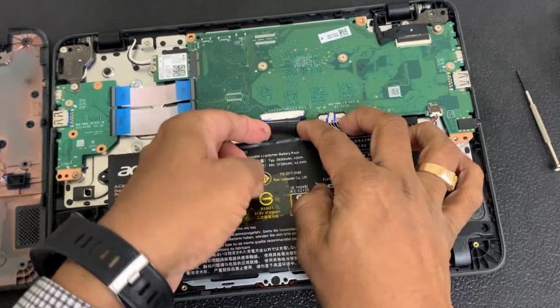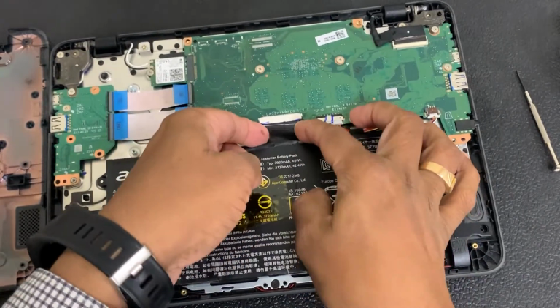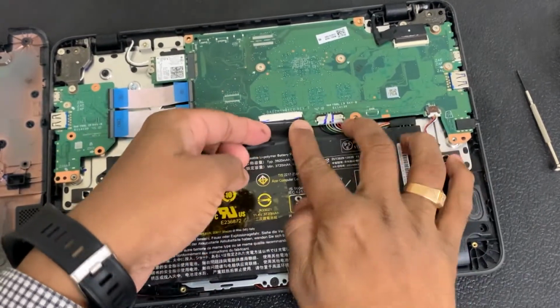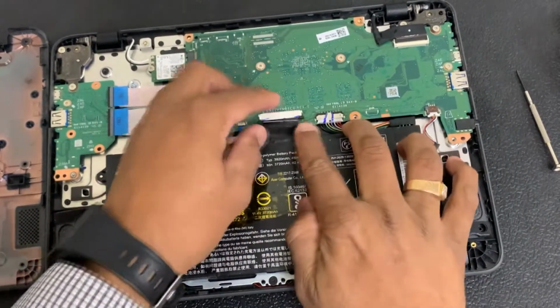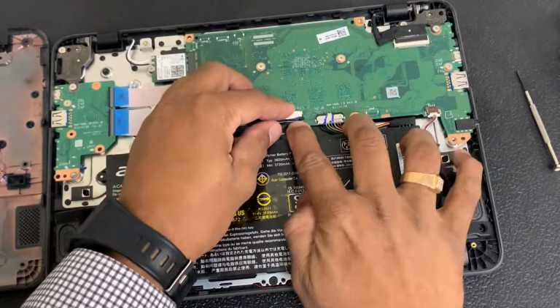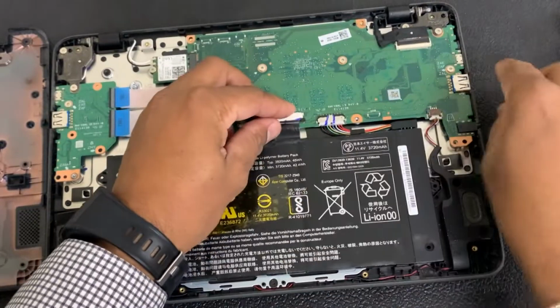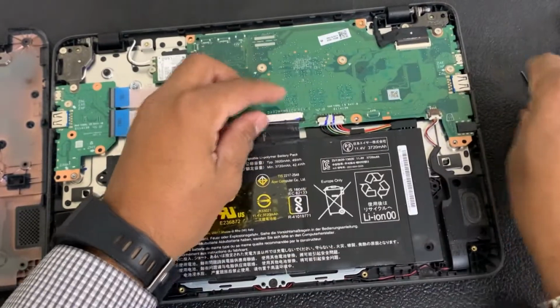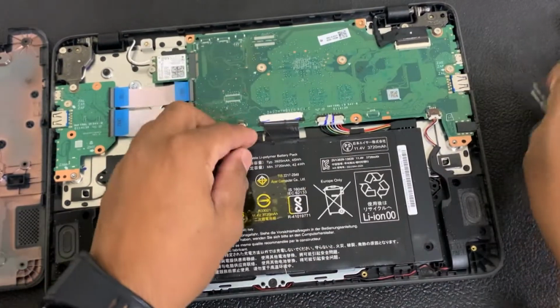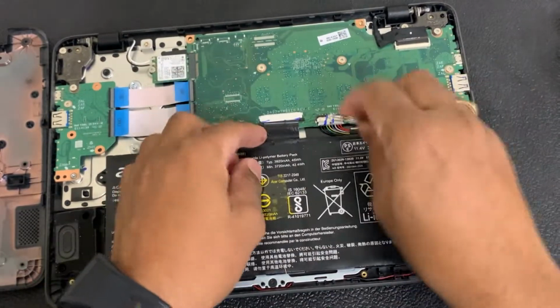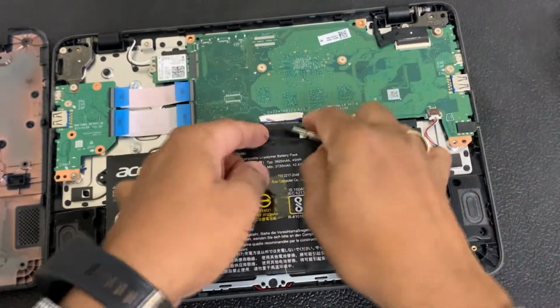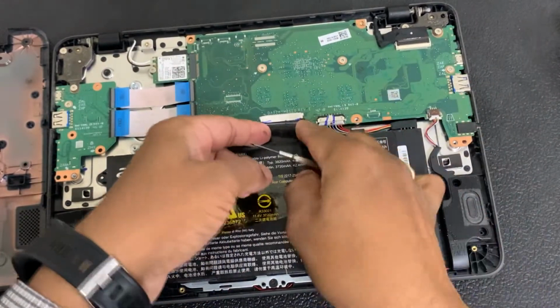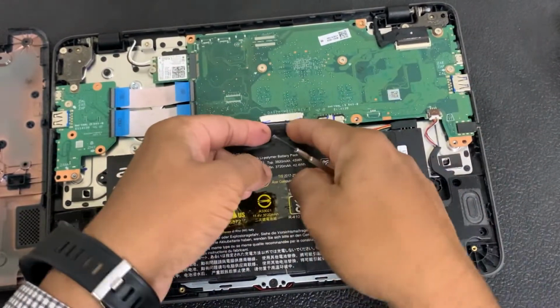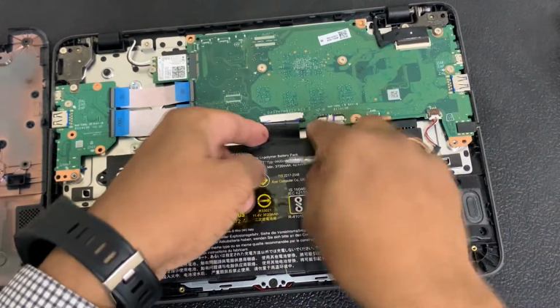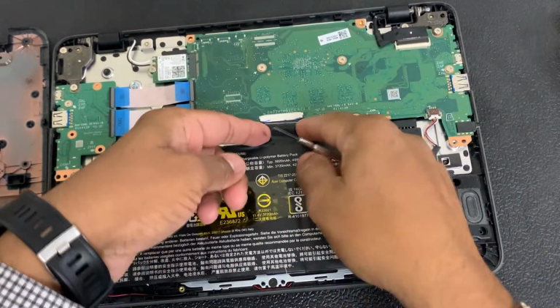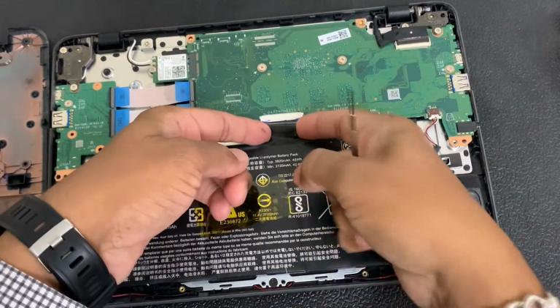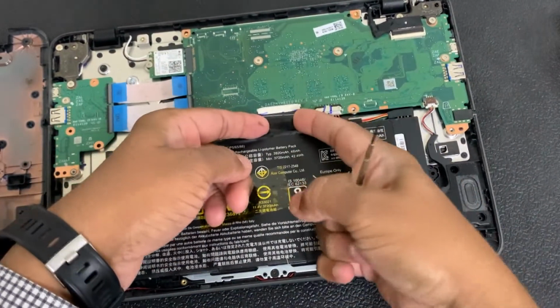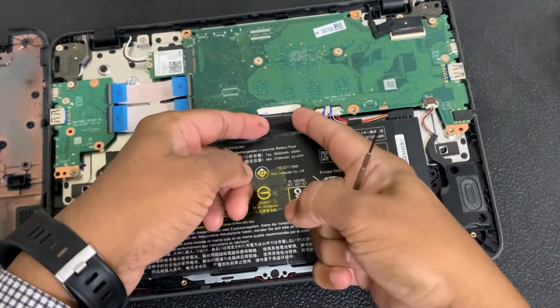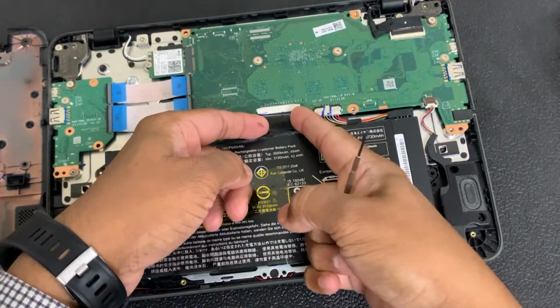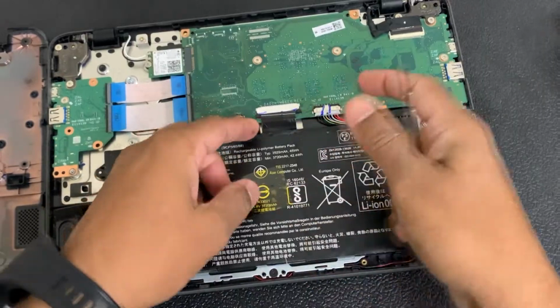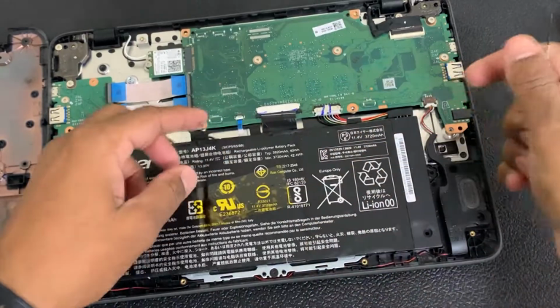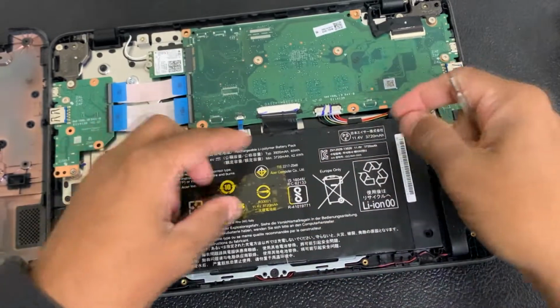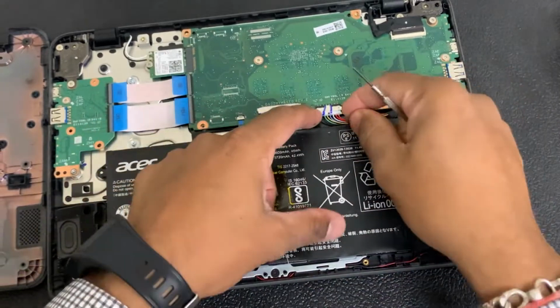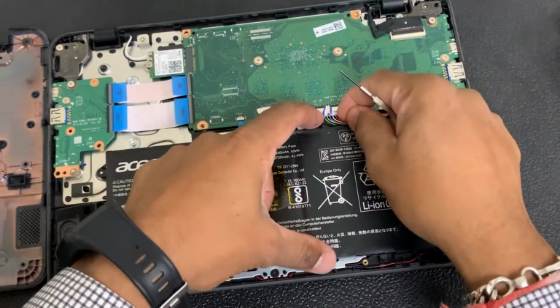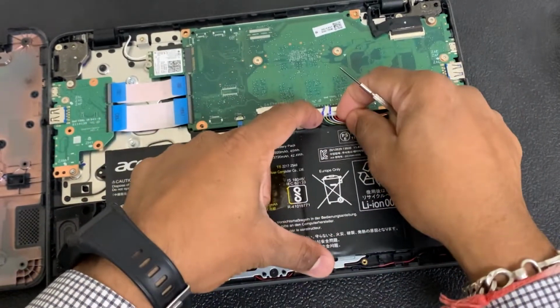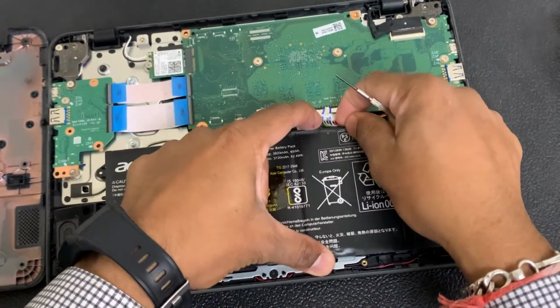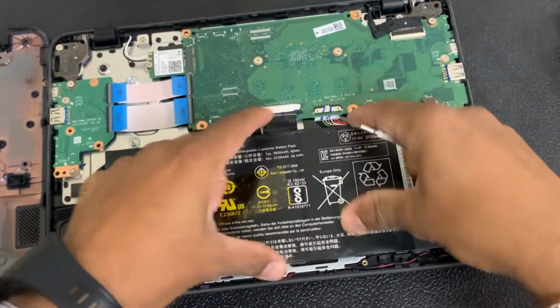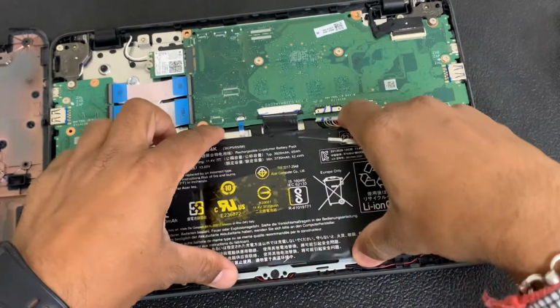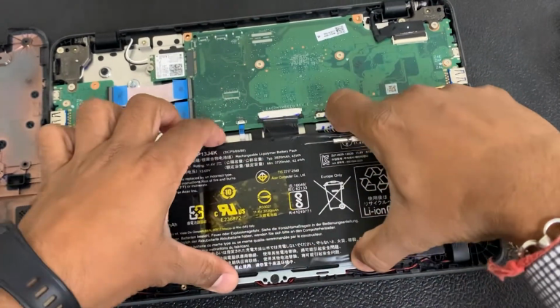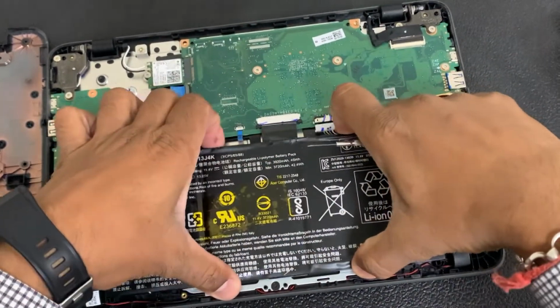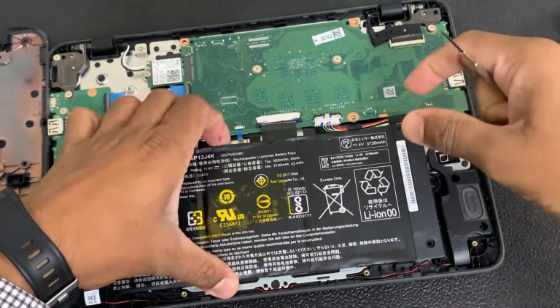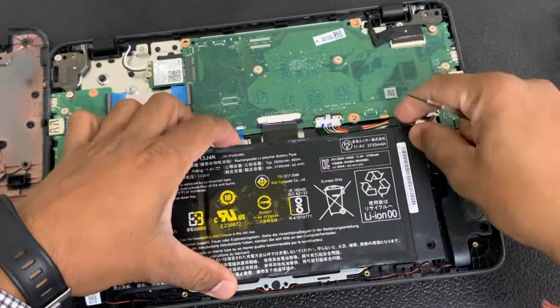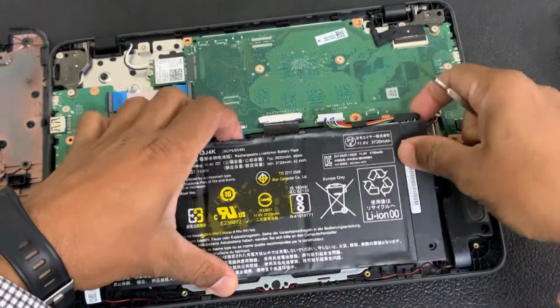I'm not able to plug it in properly, so what I need to do is remove this battery real quick, move it to one side, to give me better access to the keyboard cable connector.